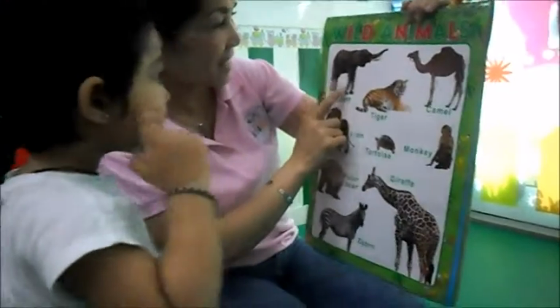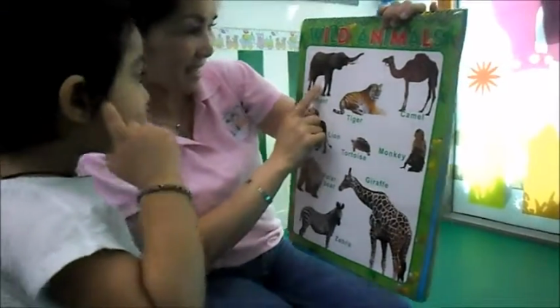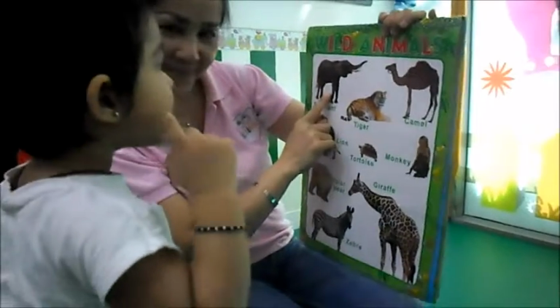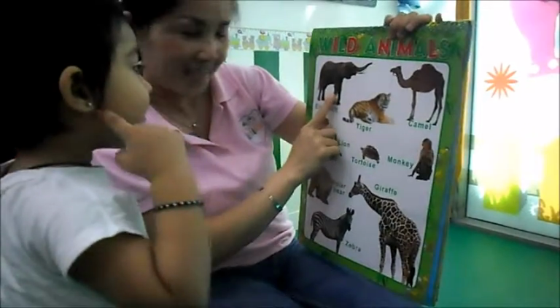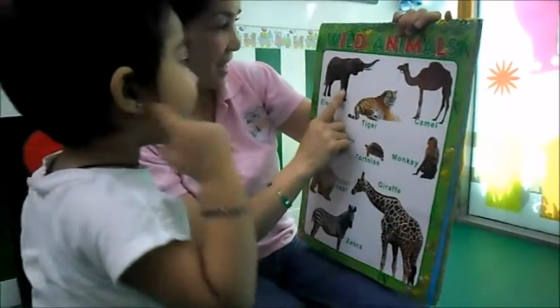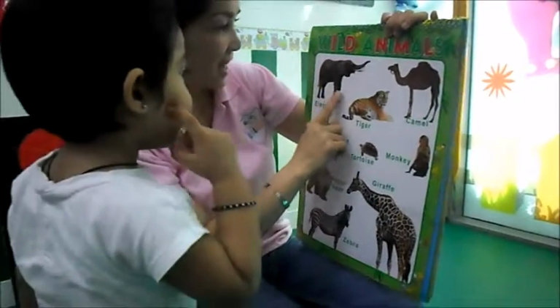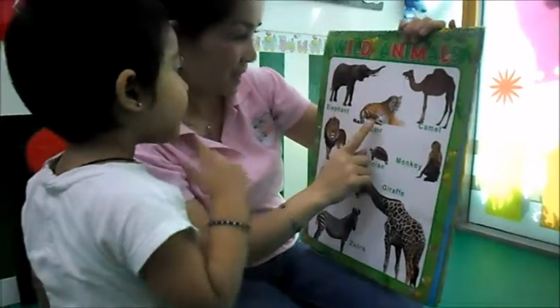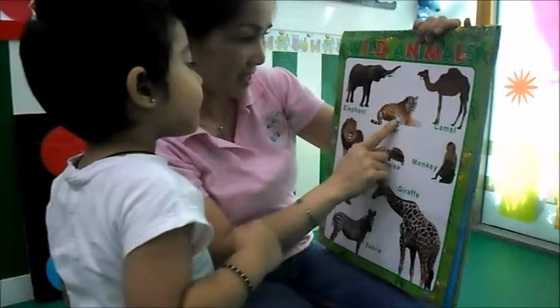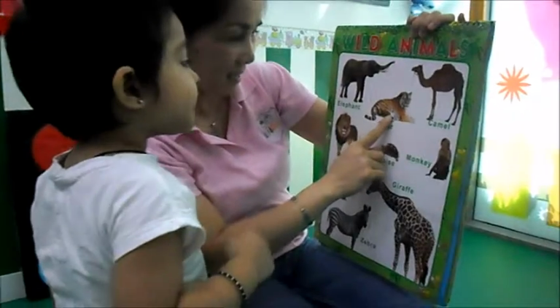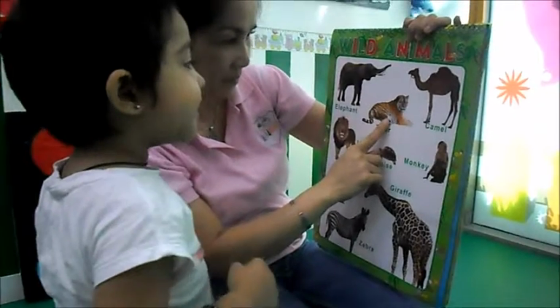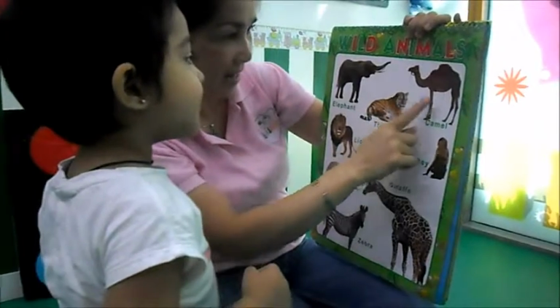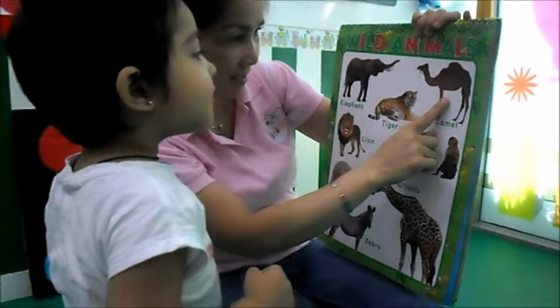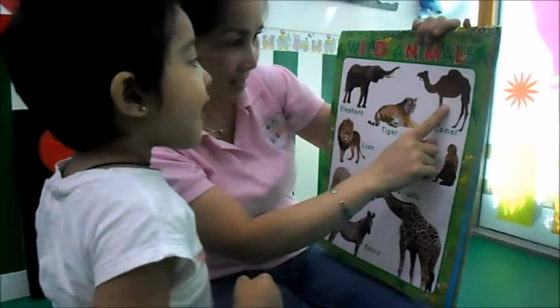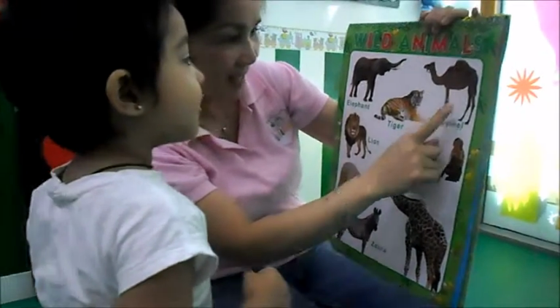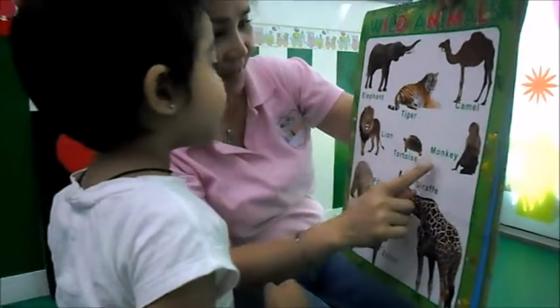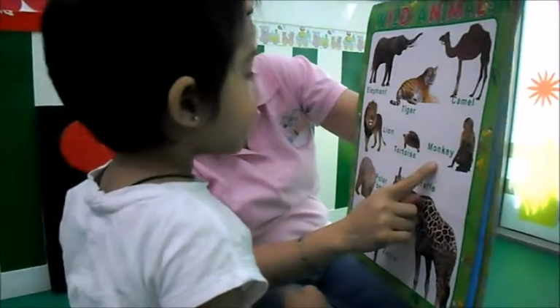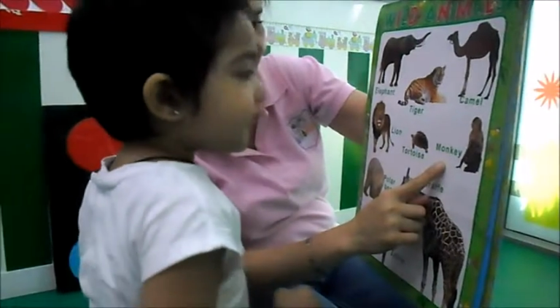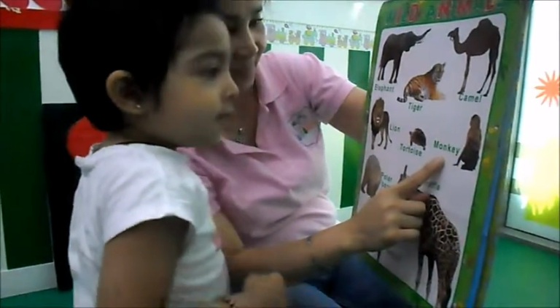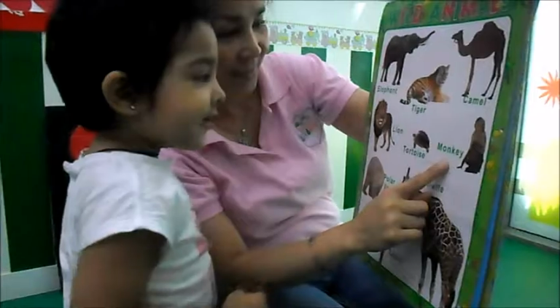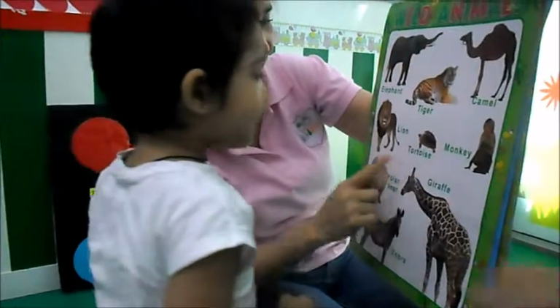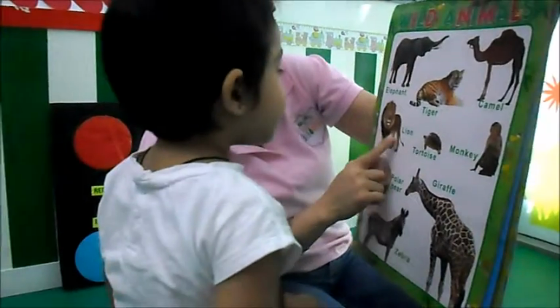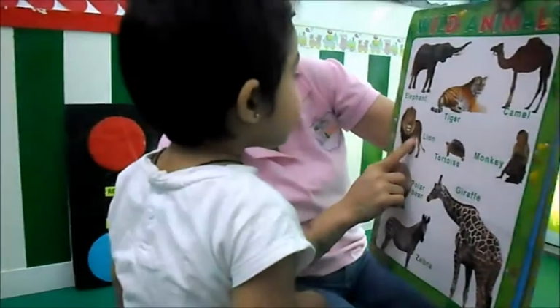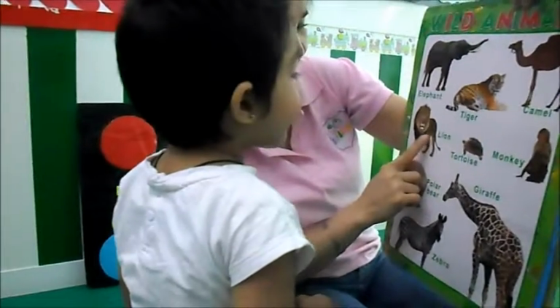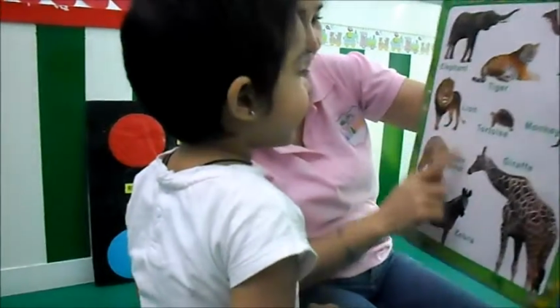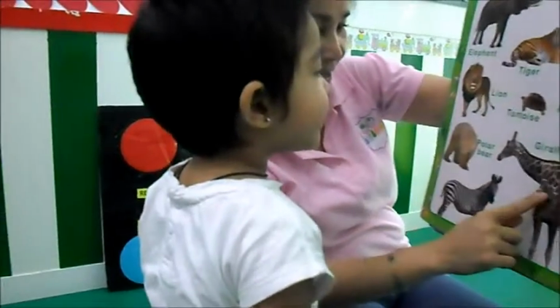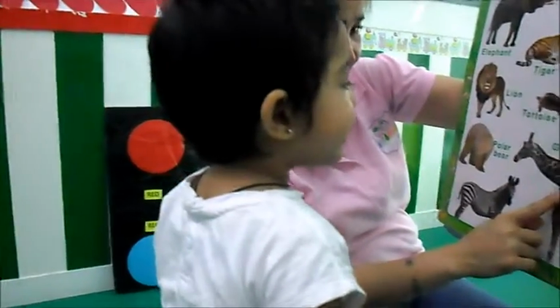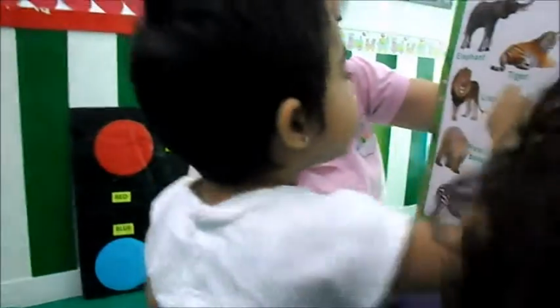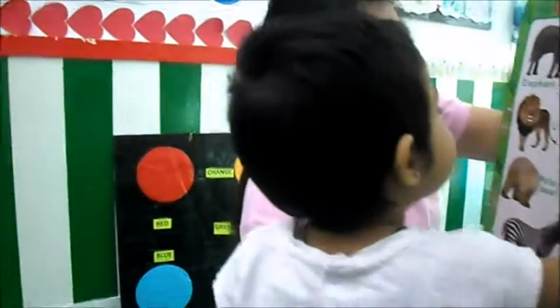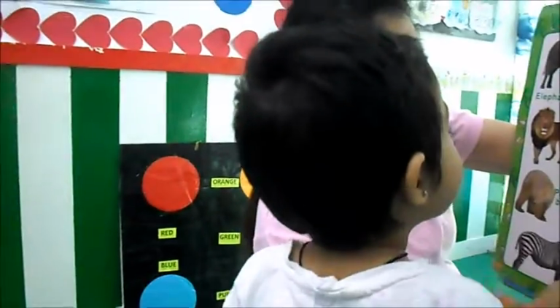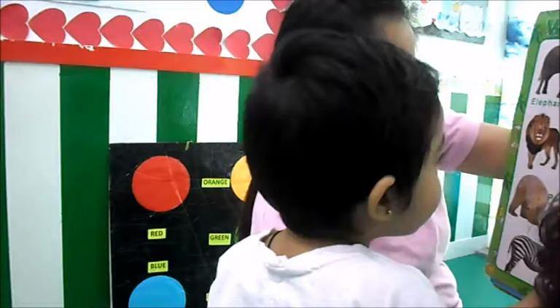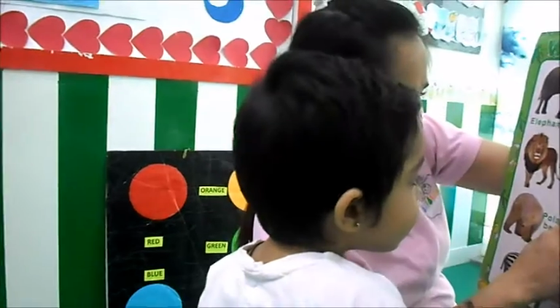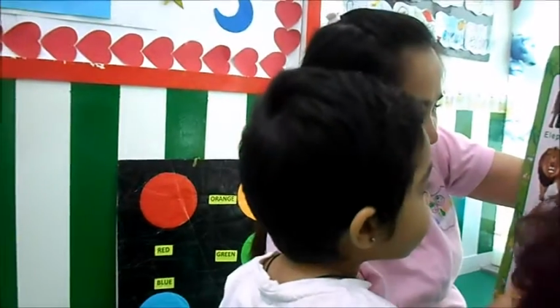What's this? Elephant. What's this? Tiger. Camel. Monkey. Lion. Tortoise.